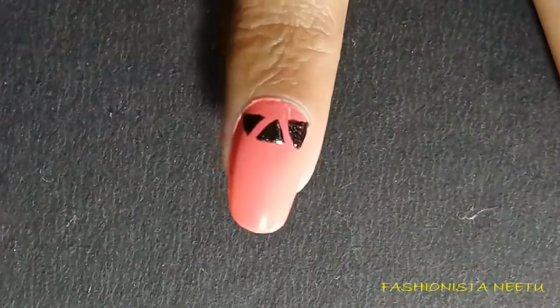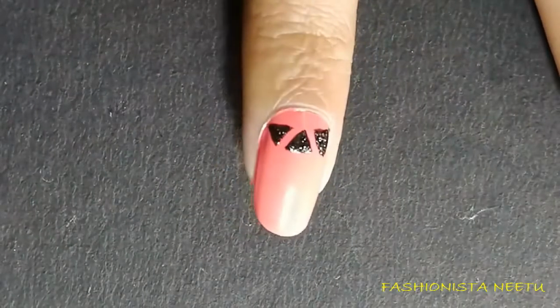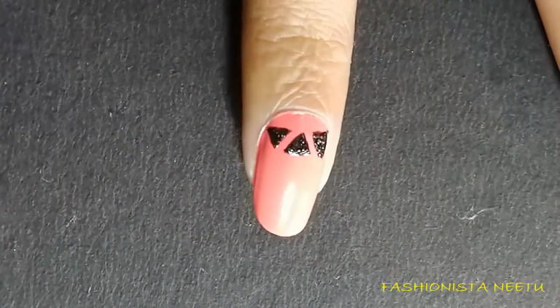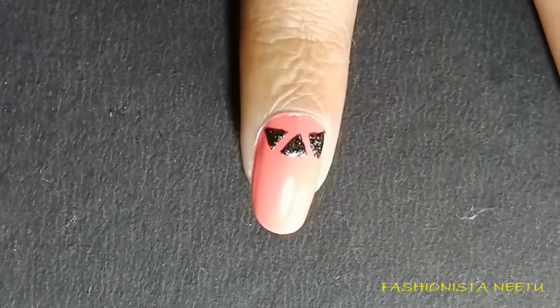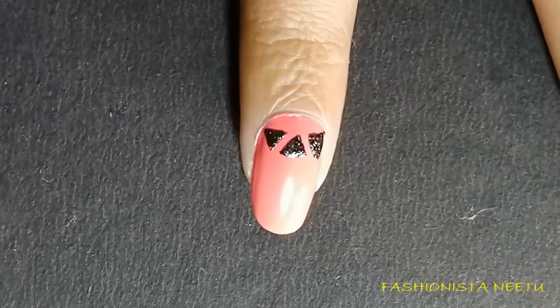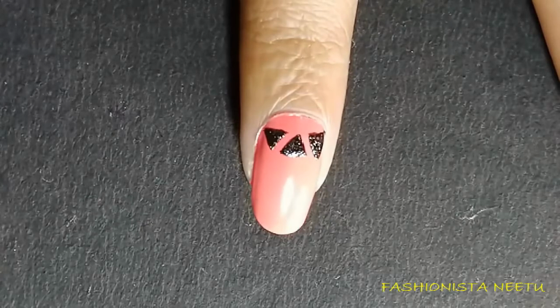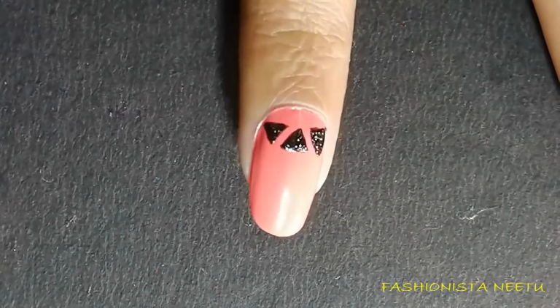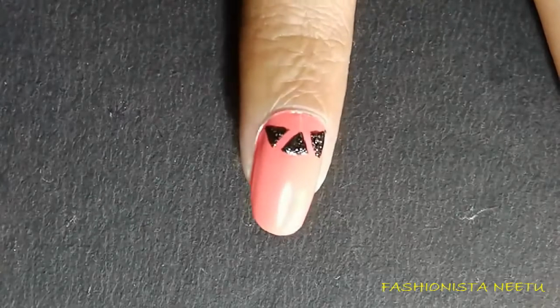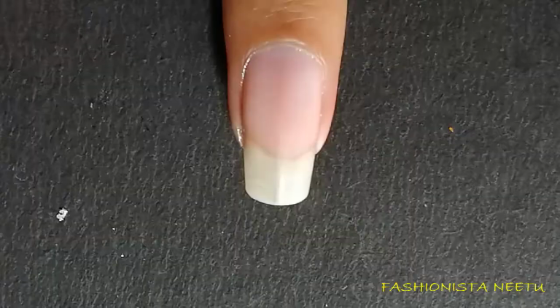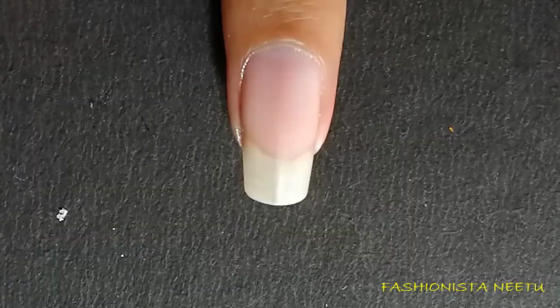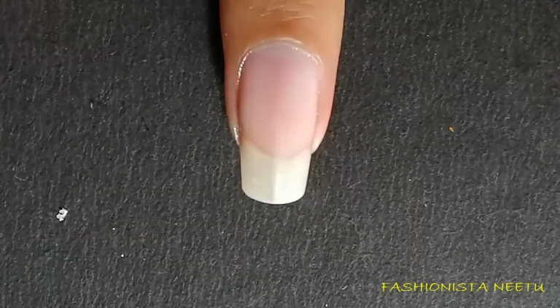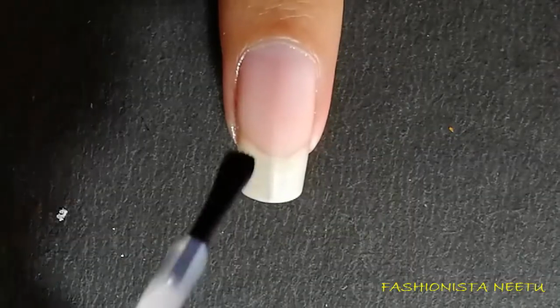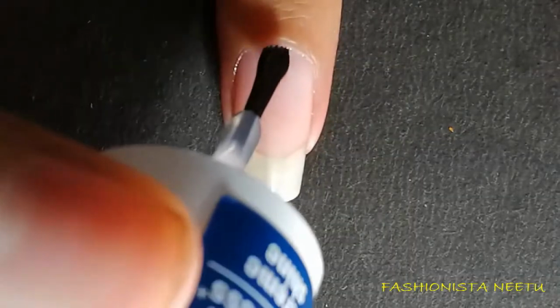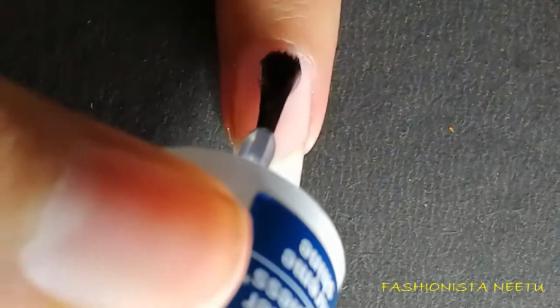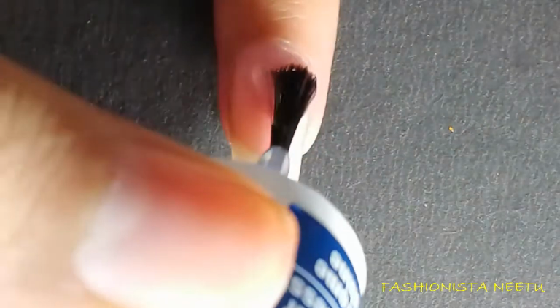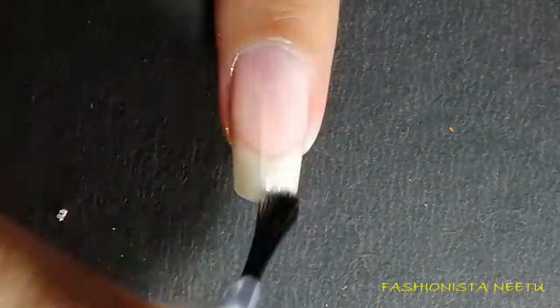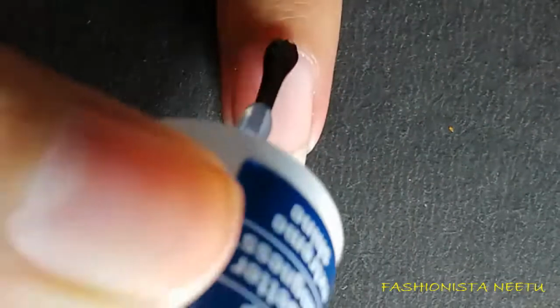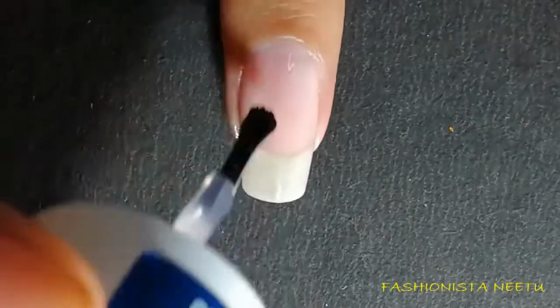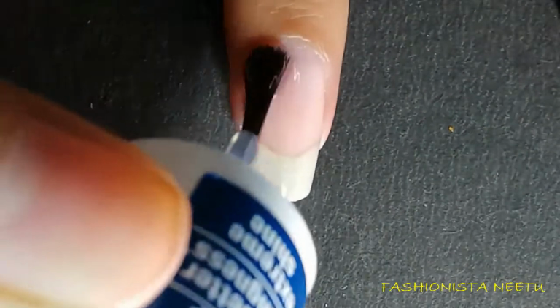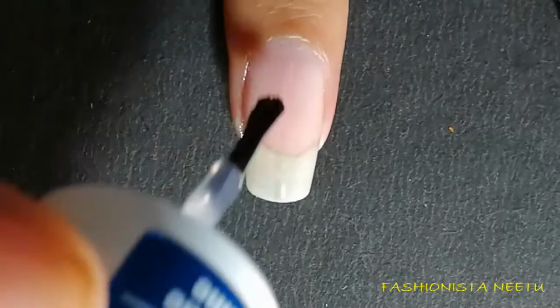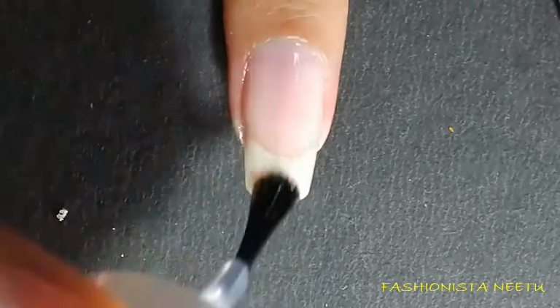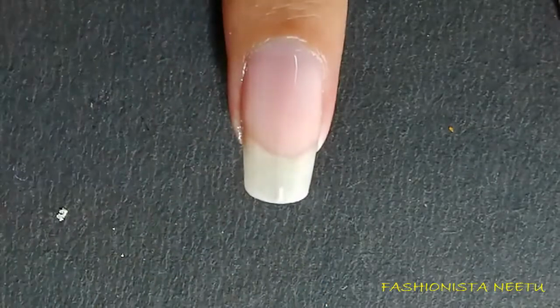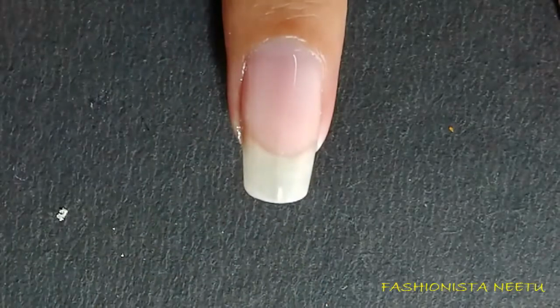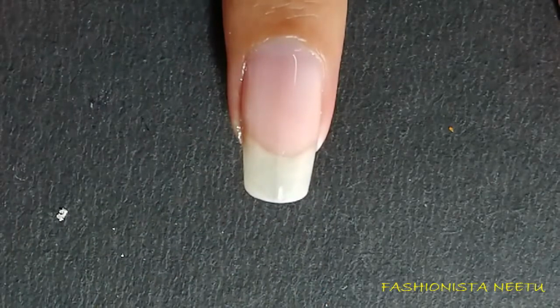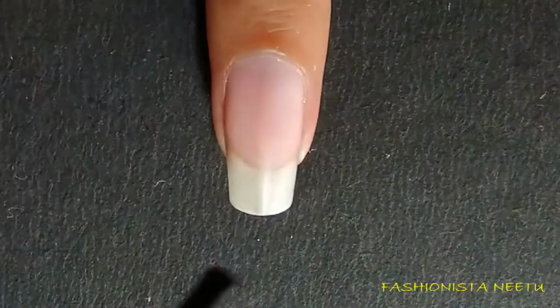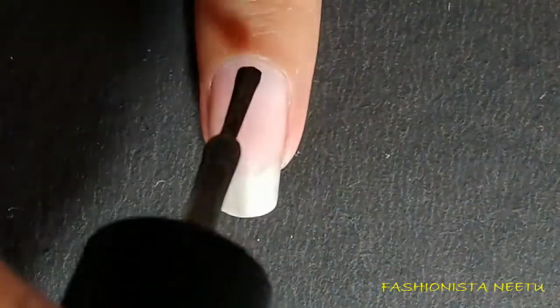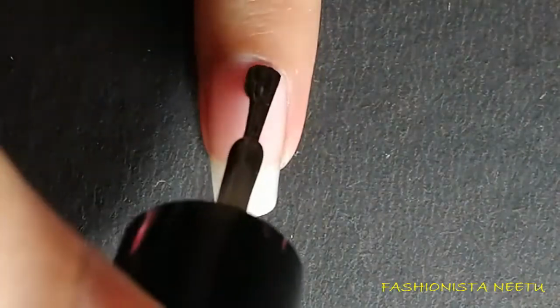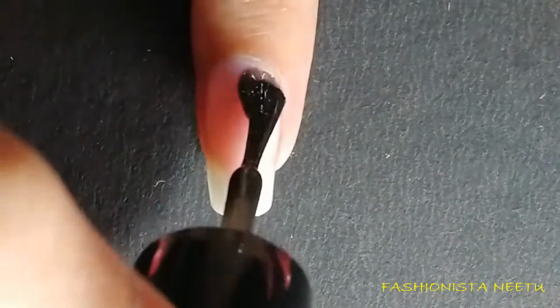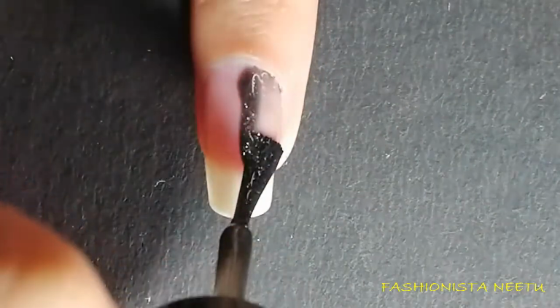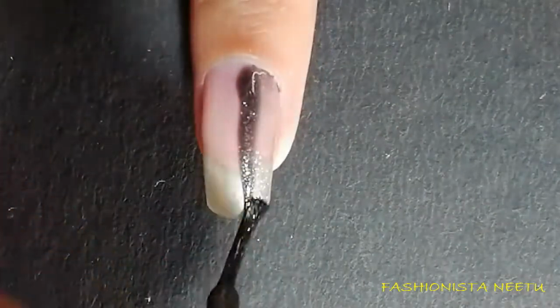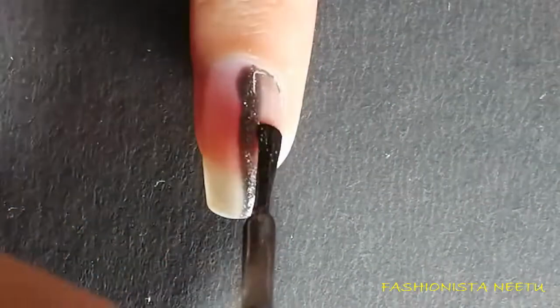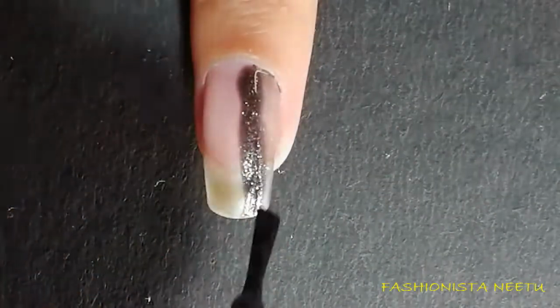My triangles are completely done. Now moving on to my middle finger — apply a base coat, then I'm going to apply the Color Bar Night Fiery polish all over it.